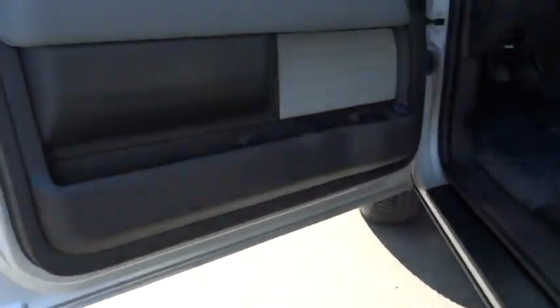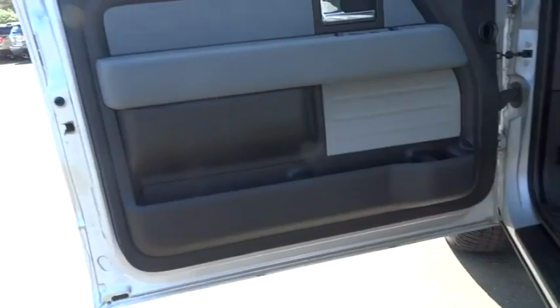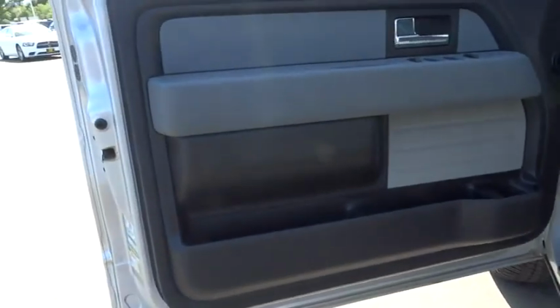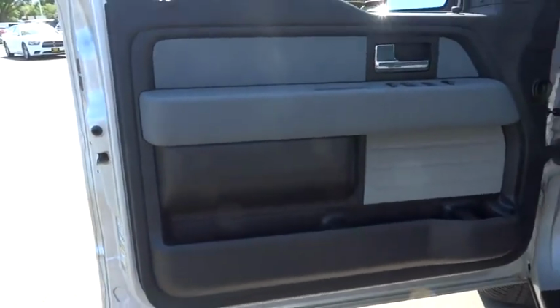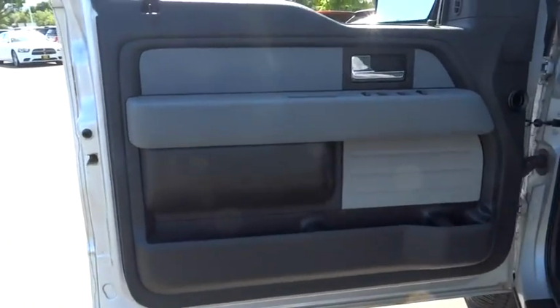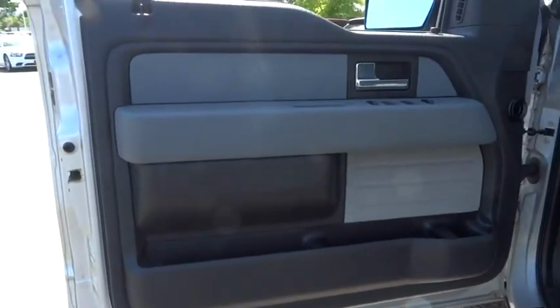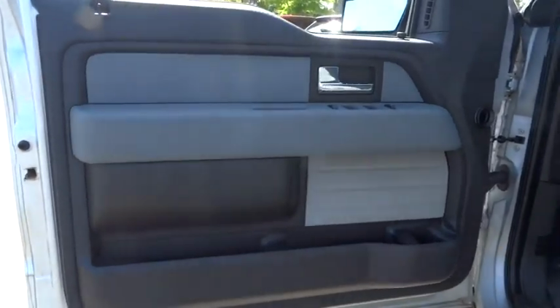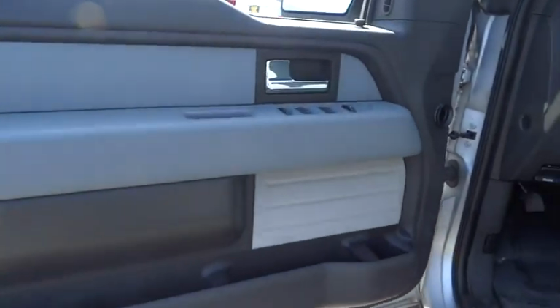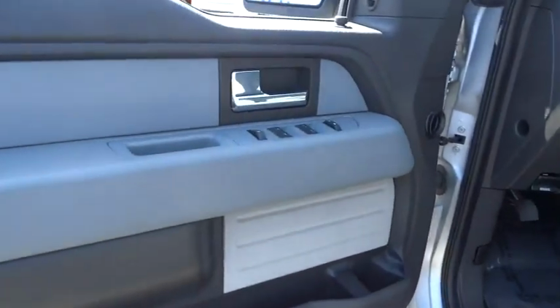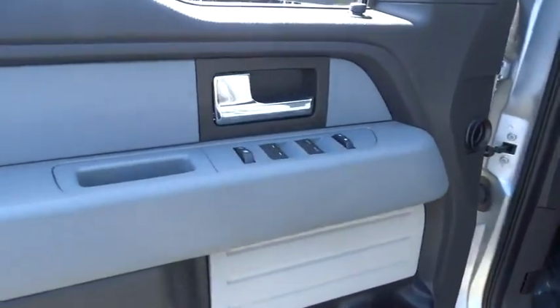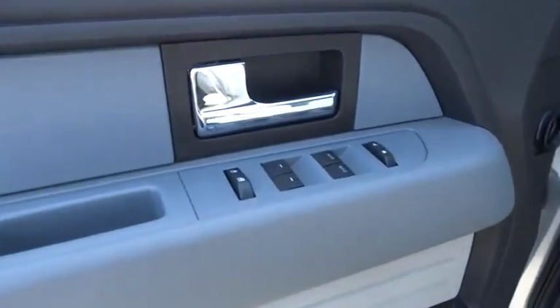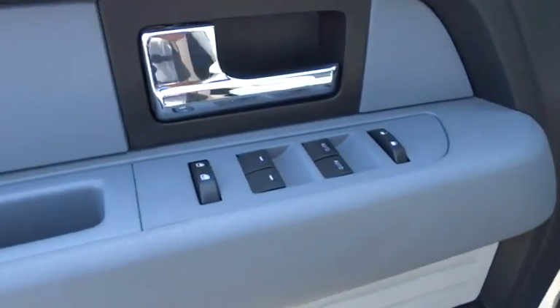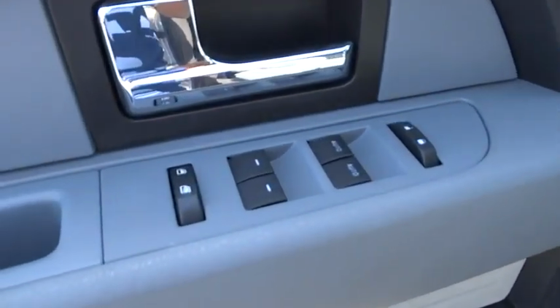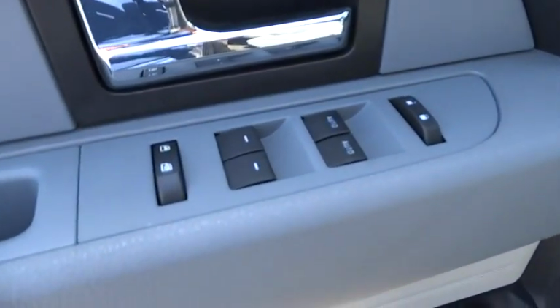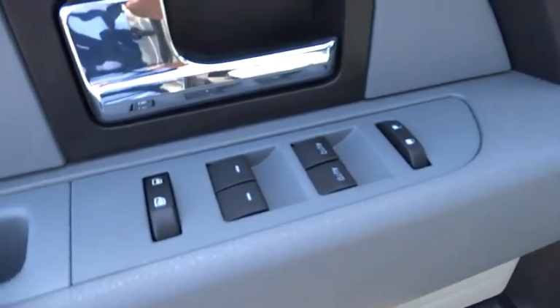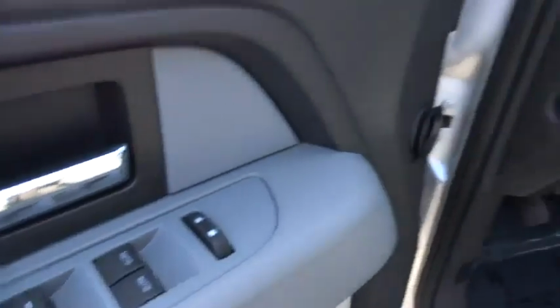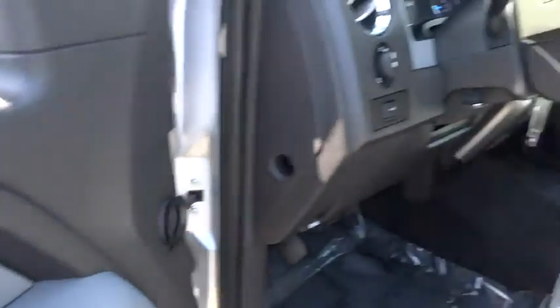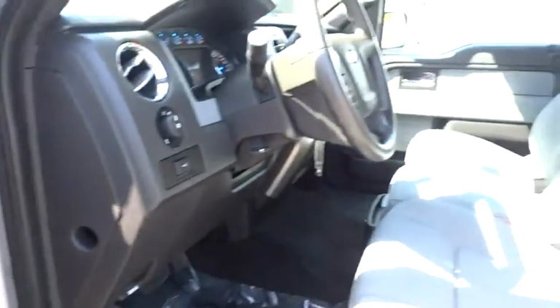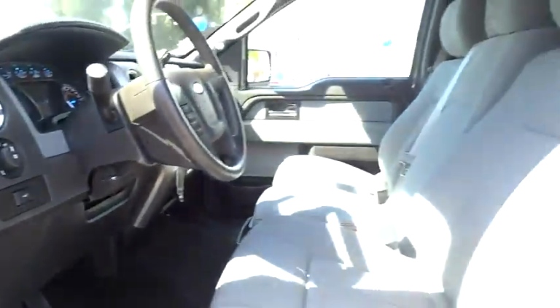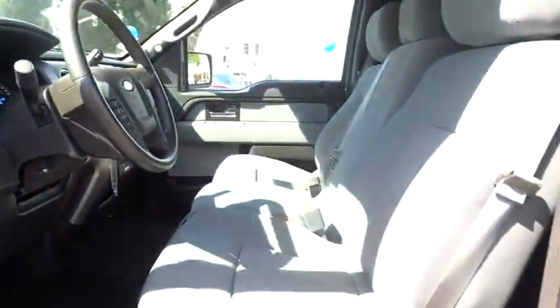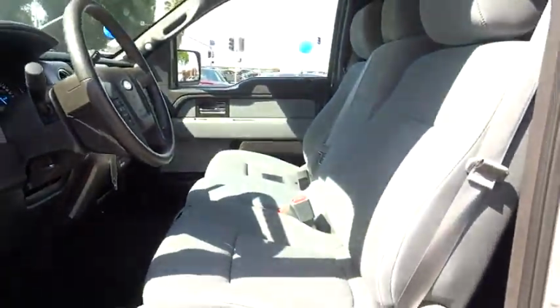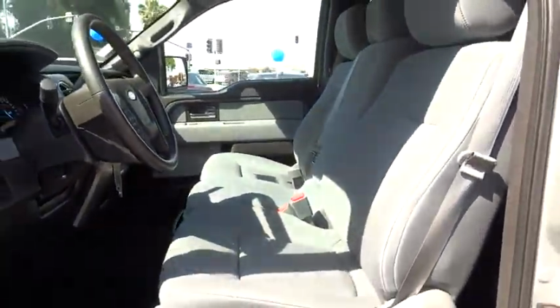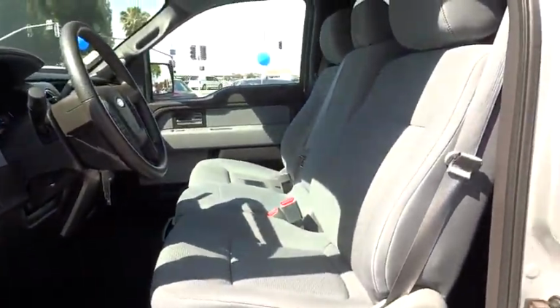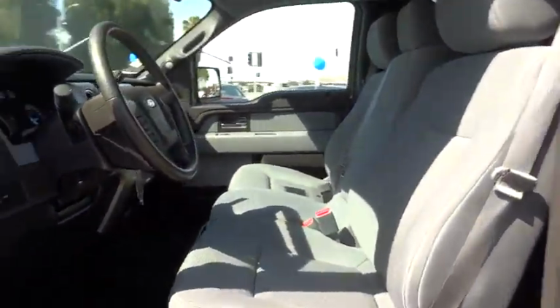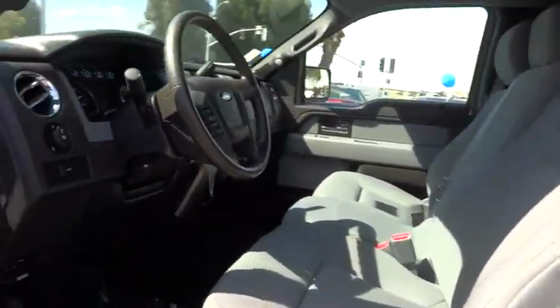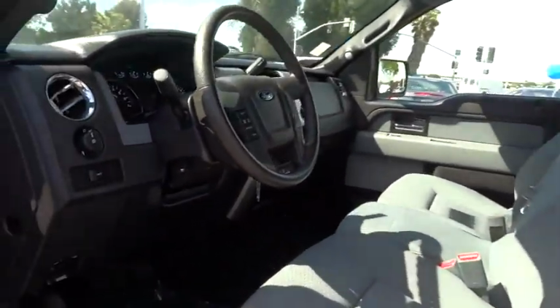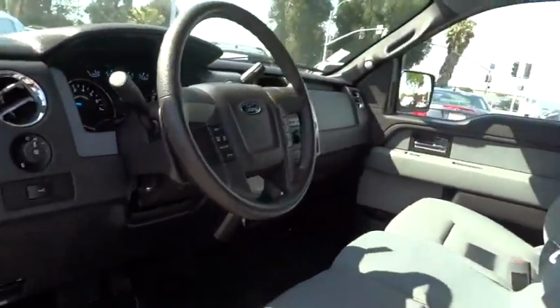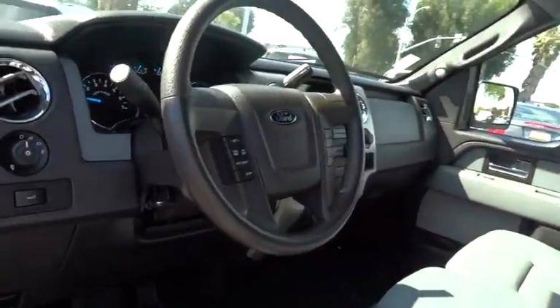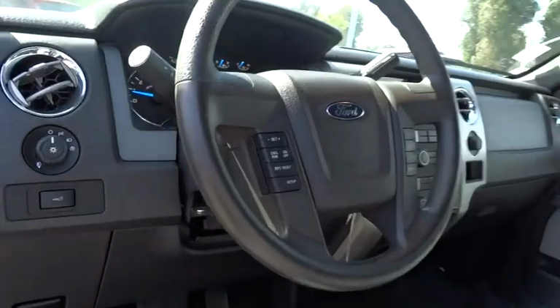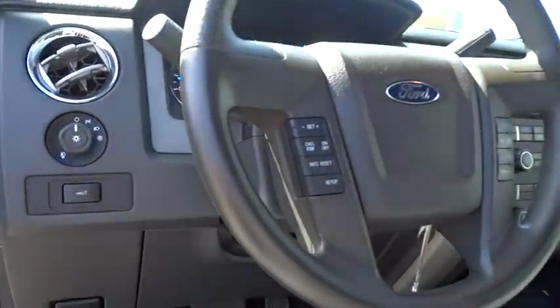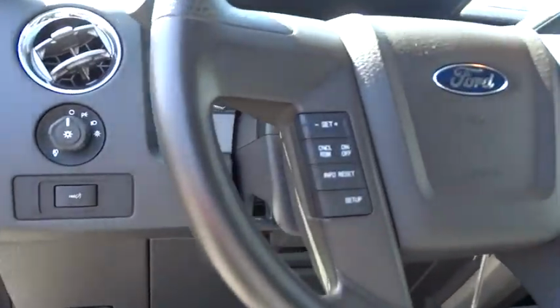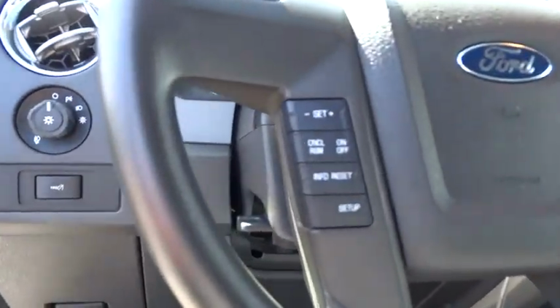AM FM stereo radio, CD player, power door locks, fog lamps, MP3 player, power windows. This vehicle is CARFAX certified one owner and qualifies for CARFAX buyback guarantee.